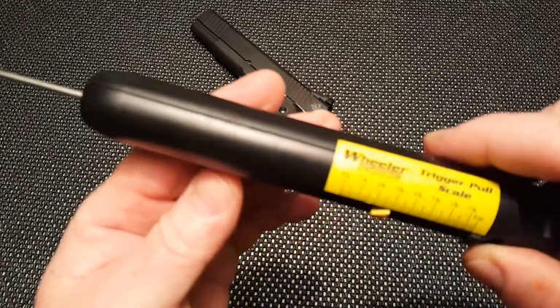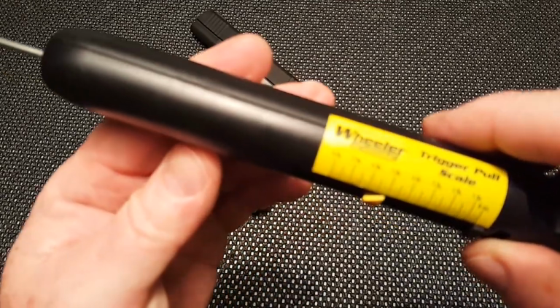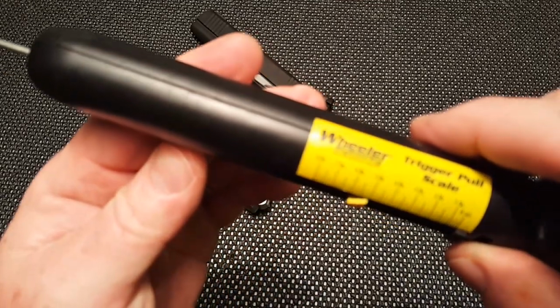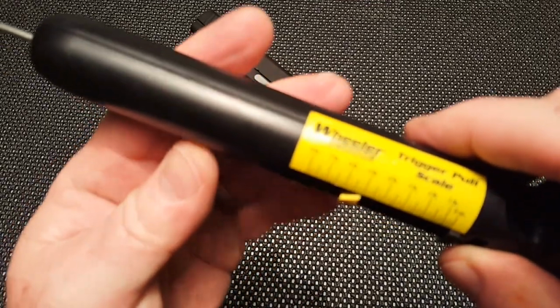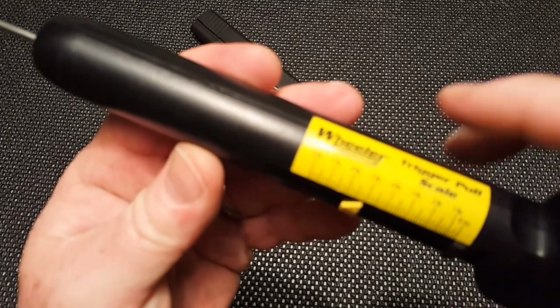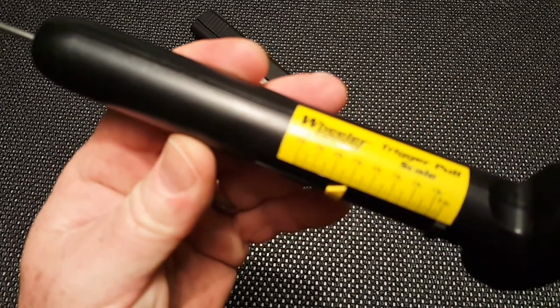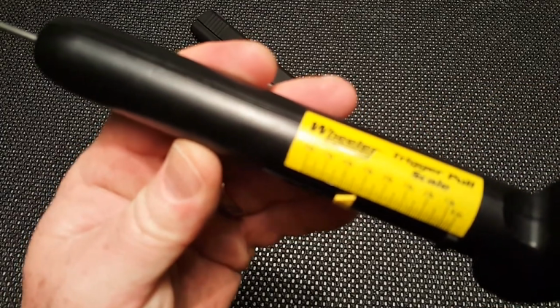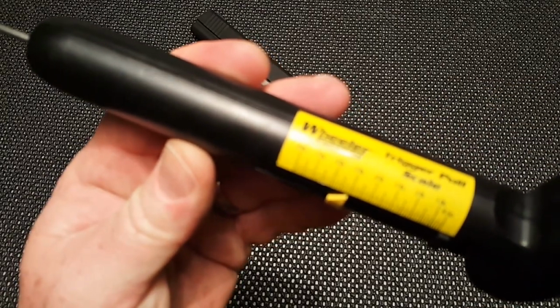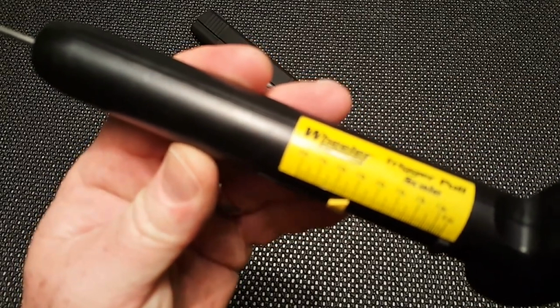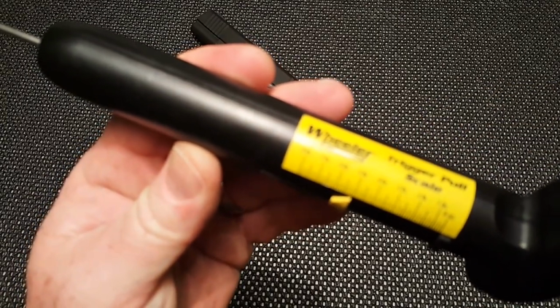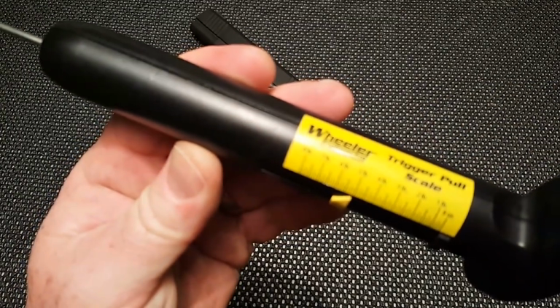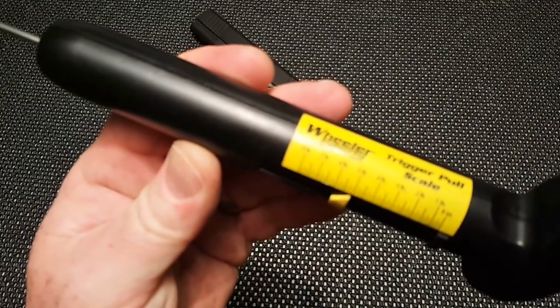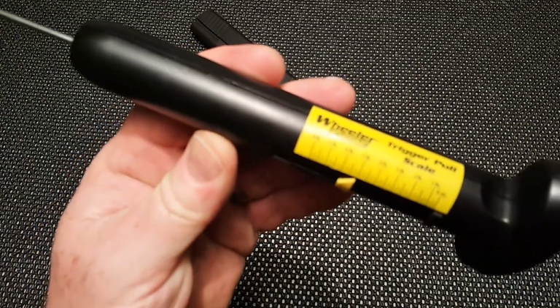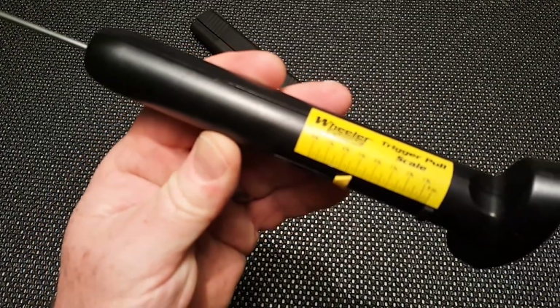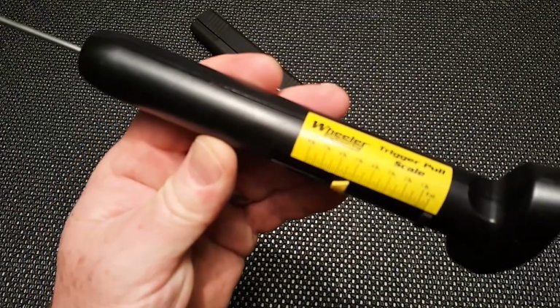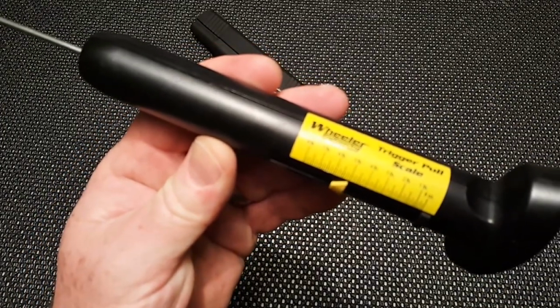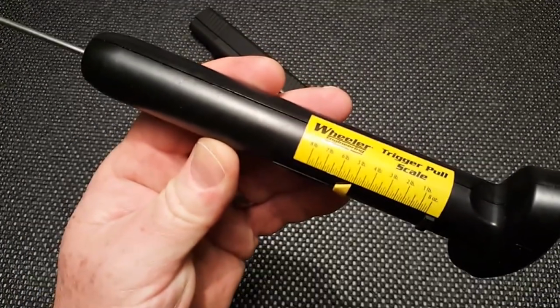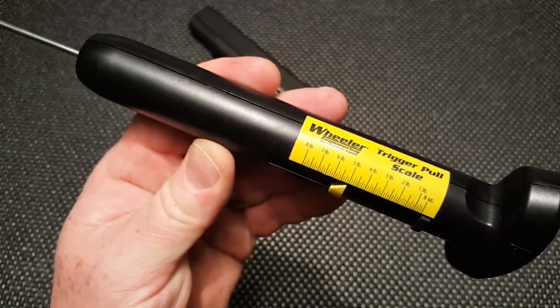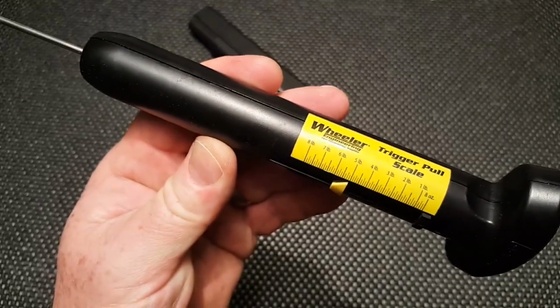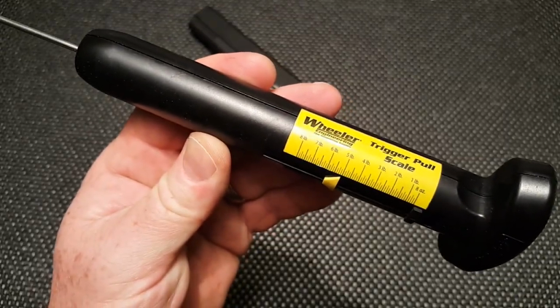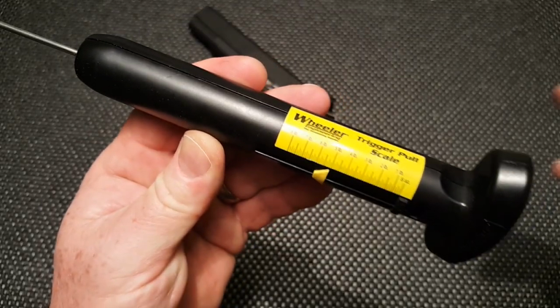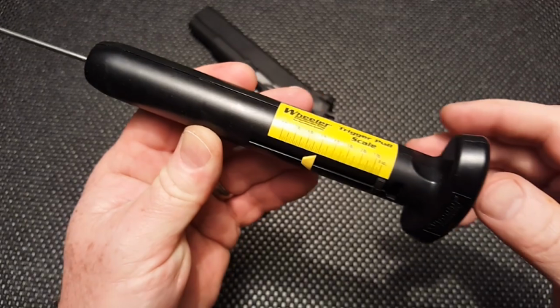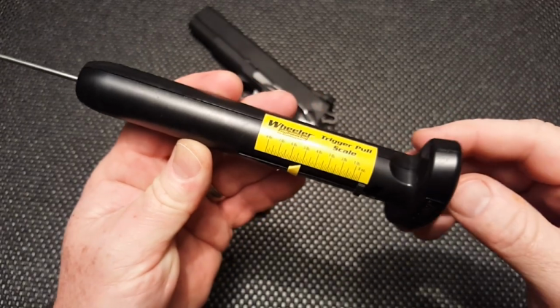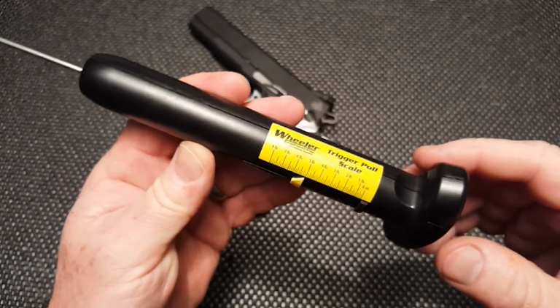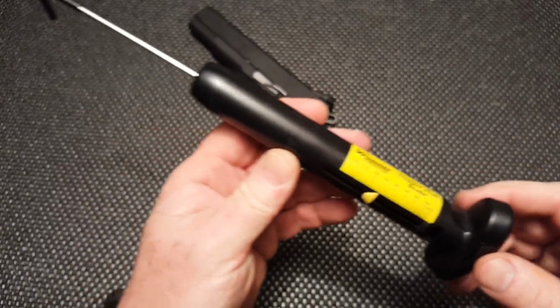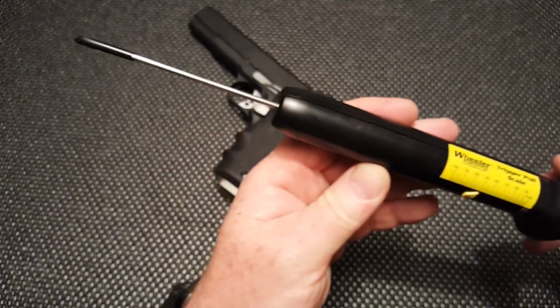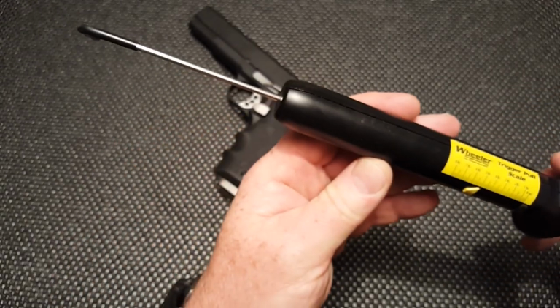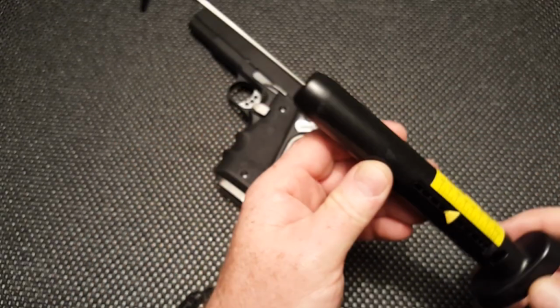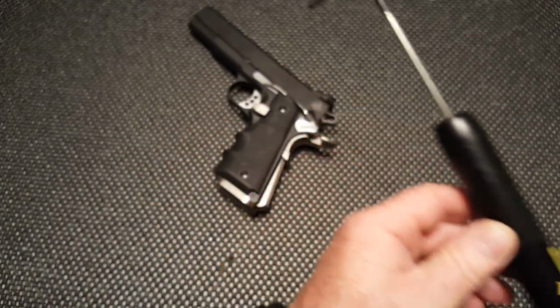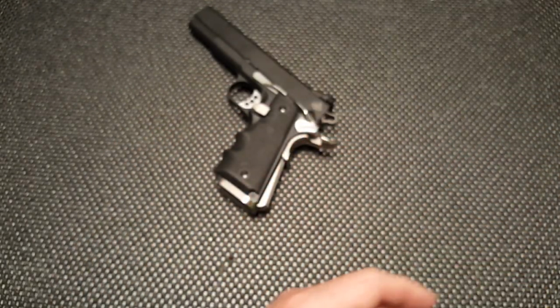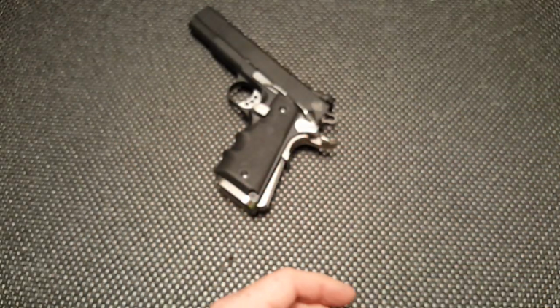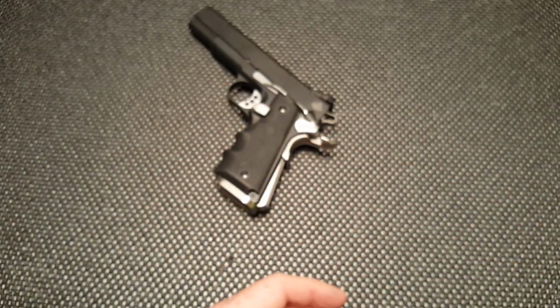All right, we zeroed in there. We're just right at five pounds — almost exactly five pounds. So remember that: five pounds before the tune-up.